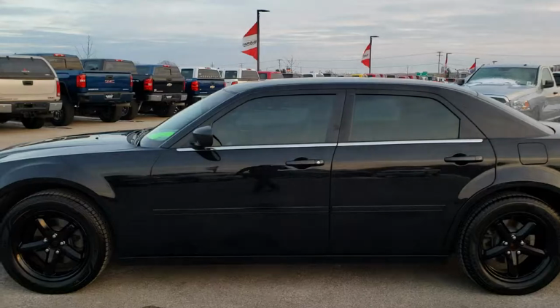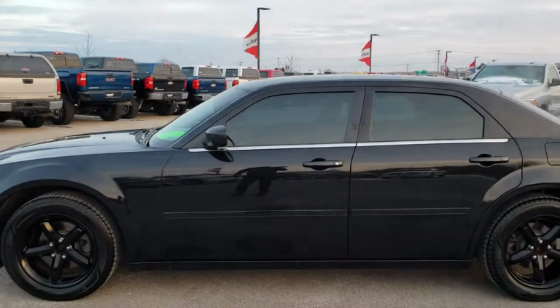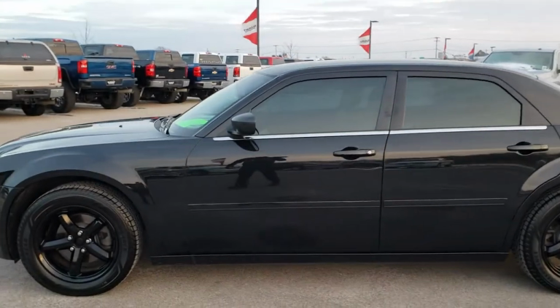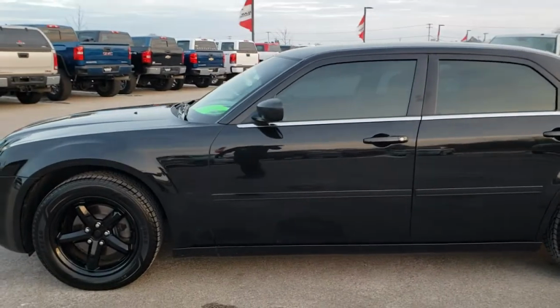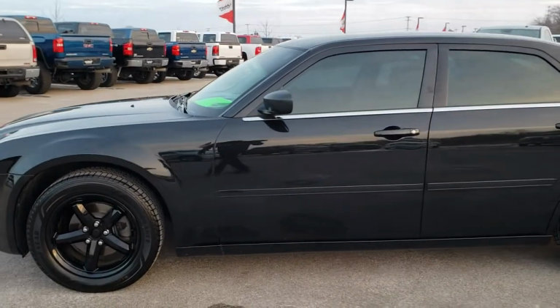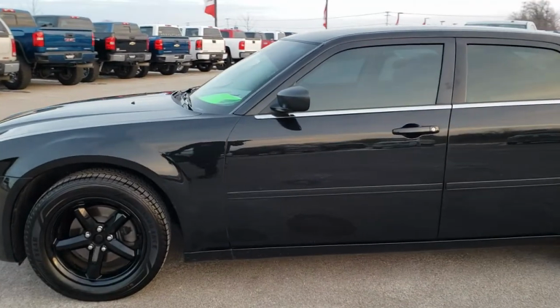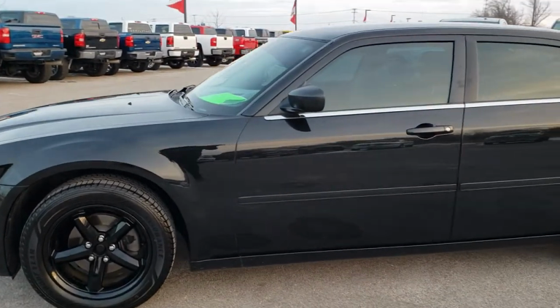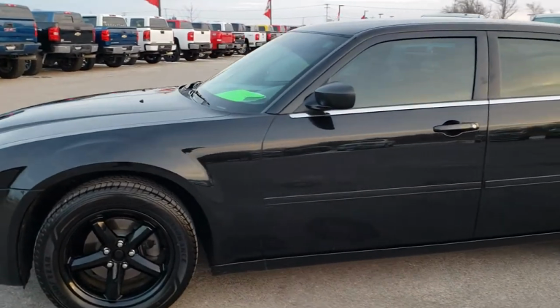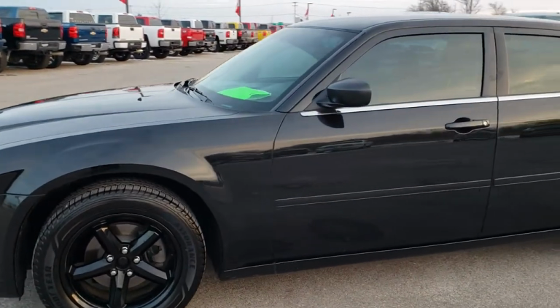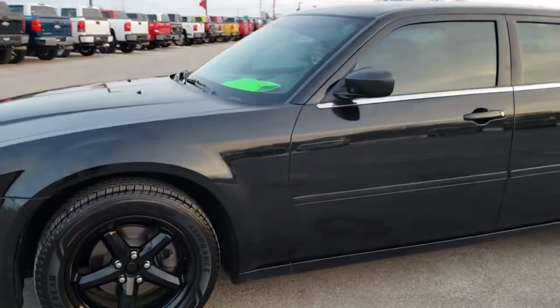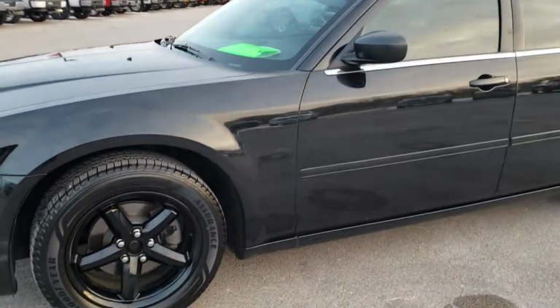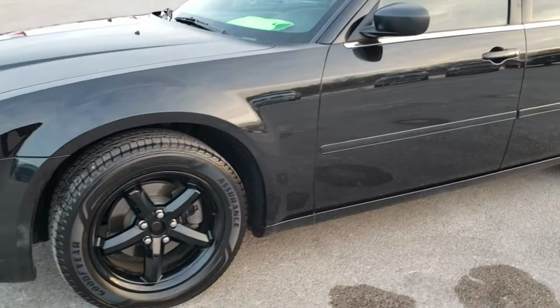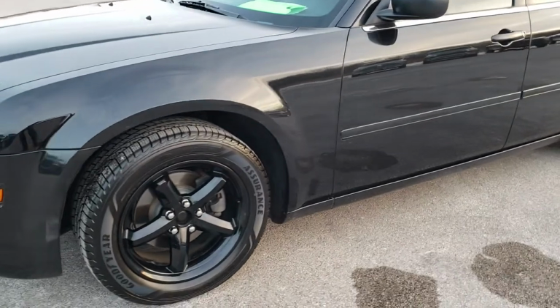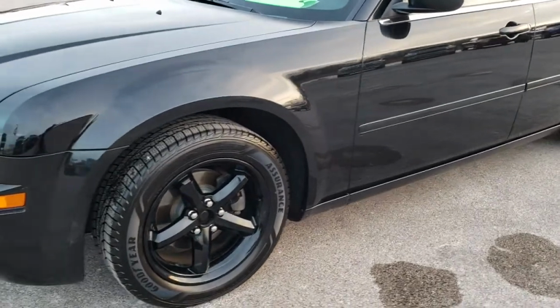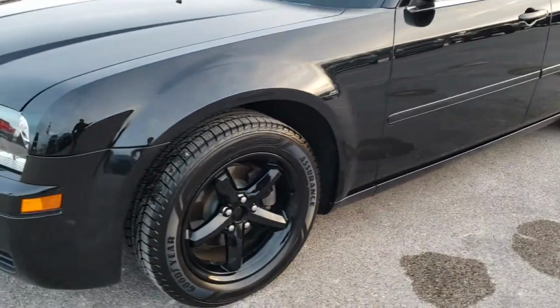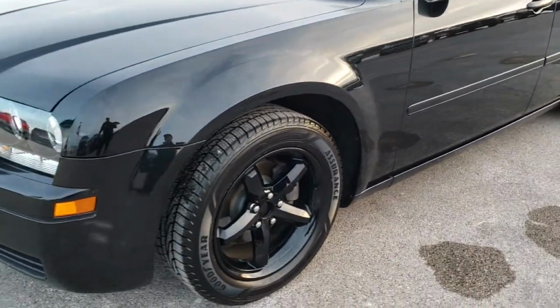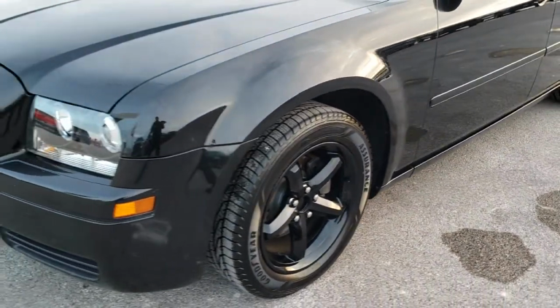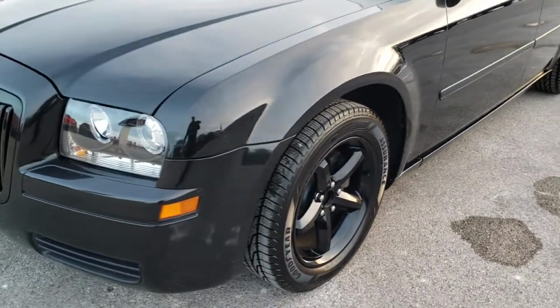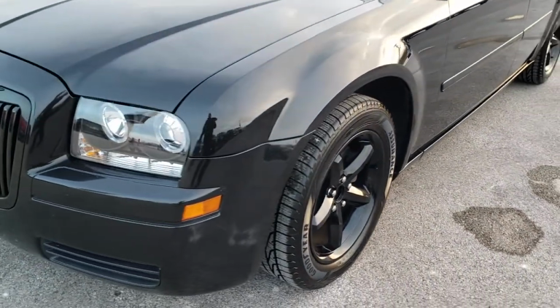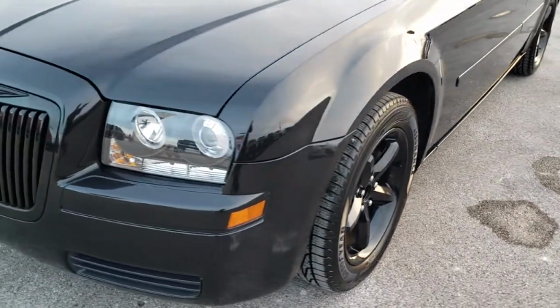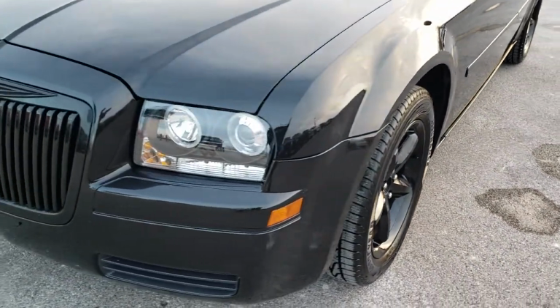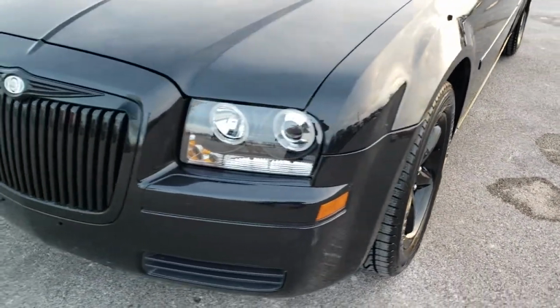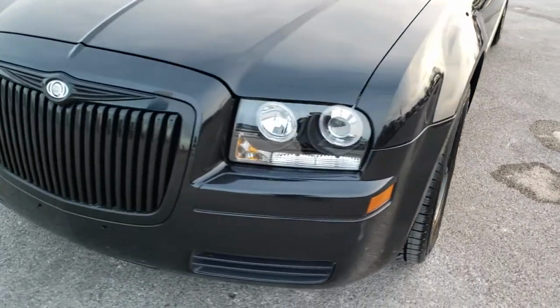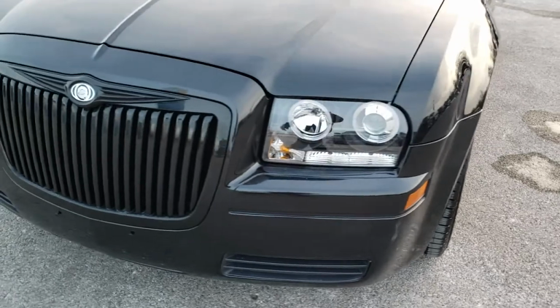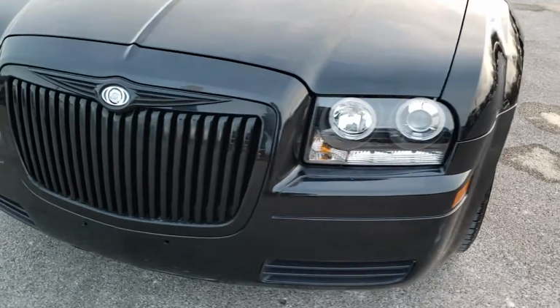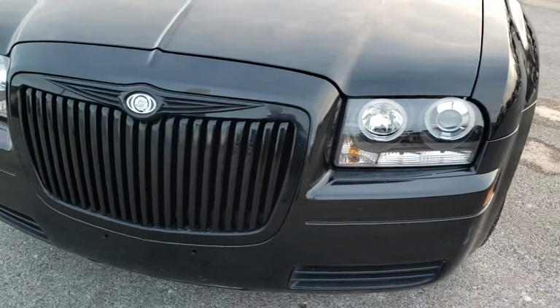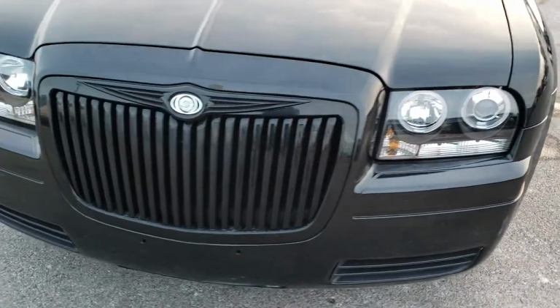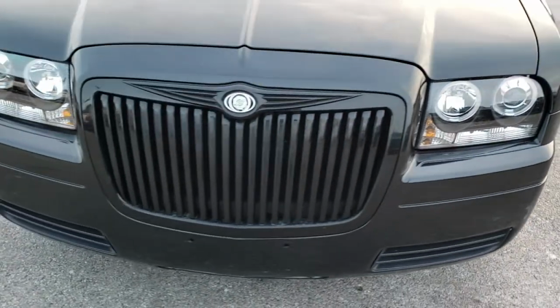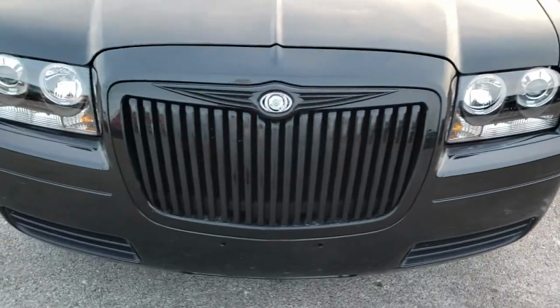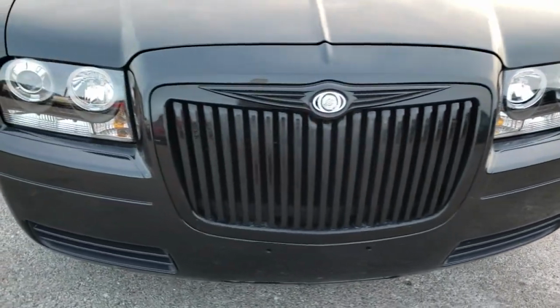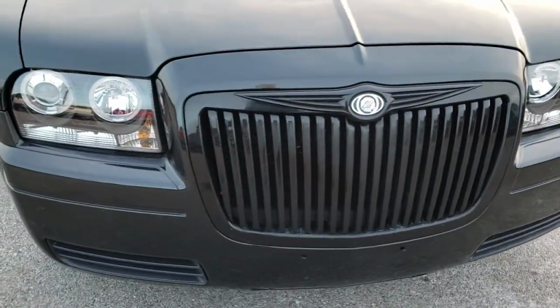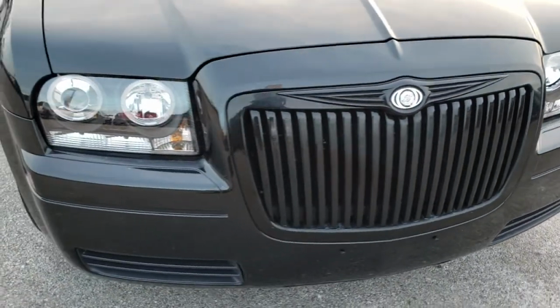This is stock number 8C99A. We are here at Summit Automotive in Fond du Lac, Wisconsin, your new and used Chrysler headquarters. Today we are checking out this super clean 2006 Chrysler 300.